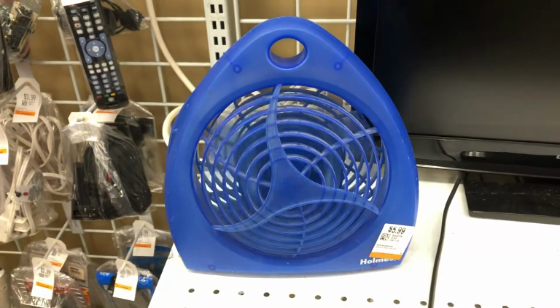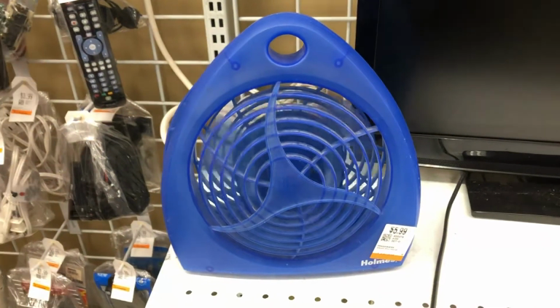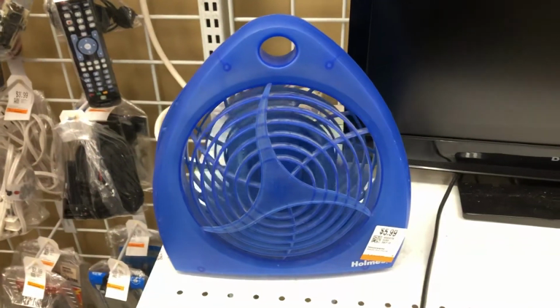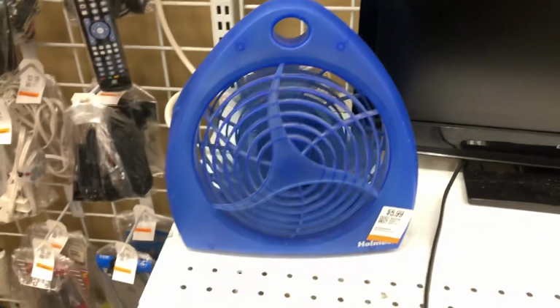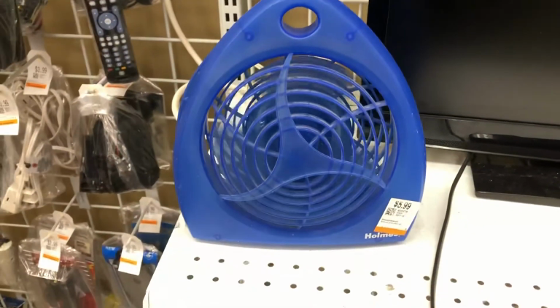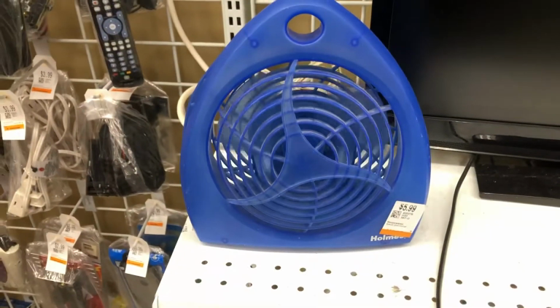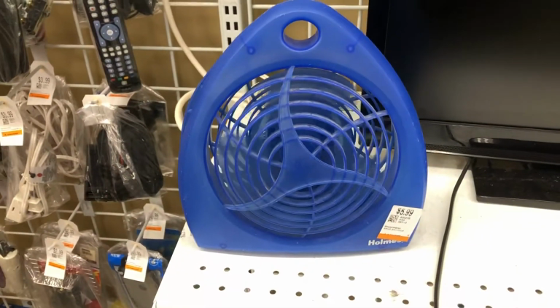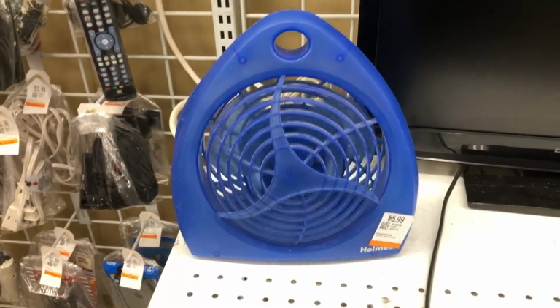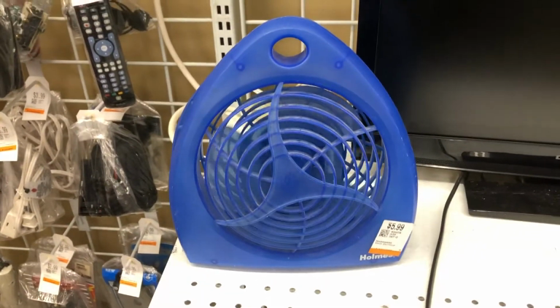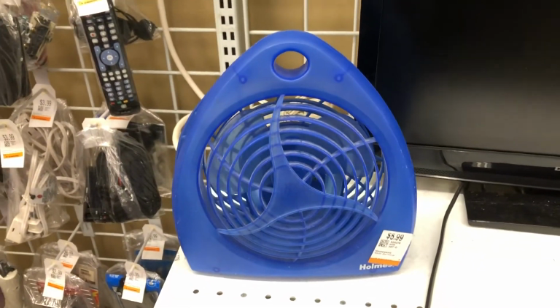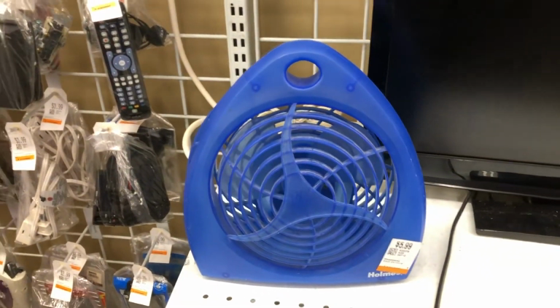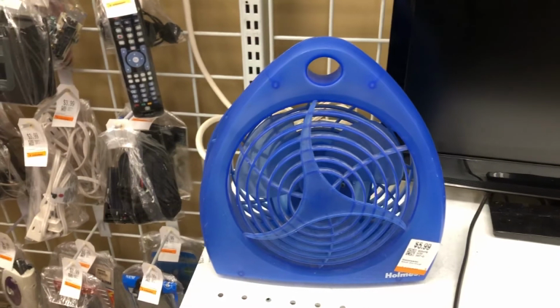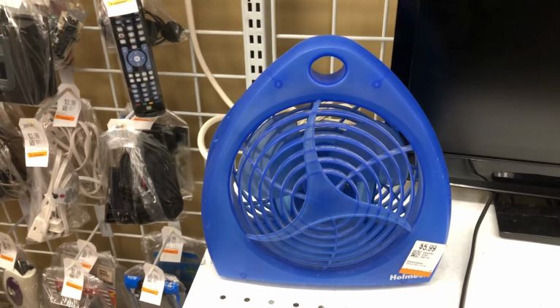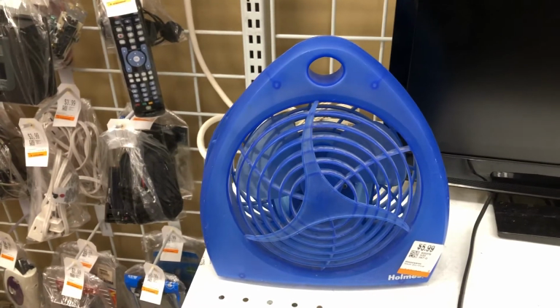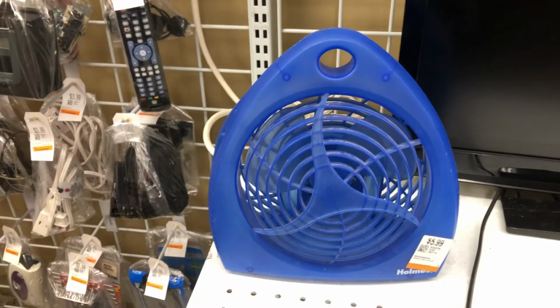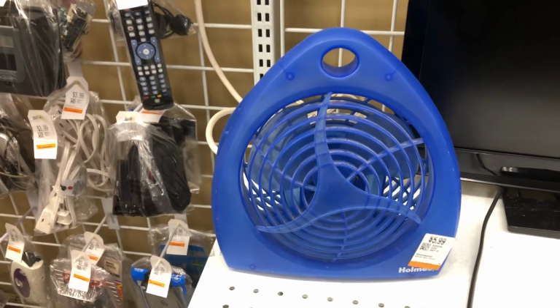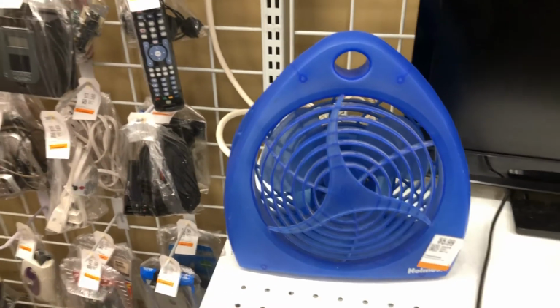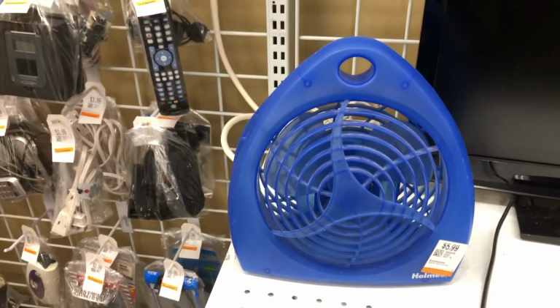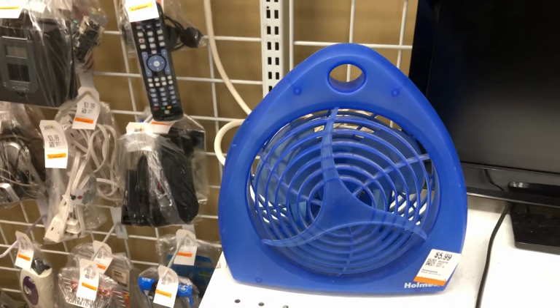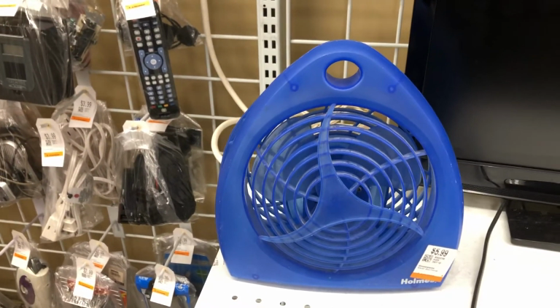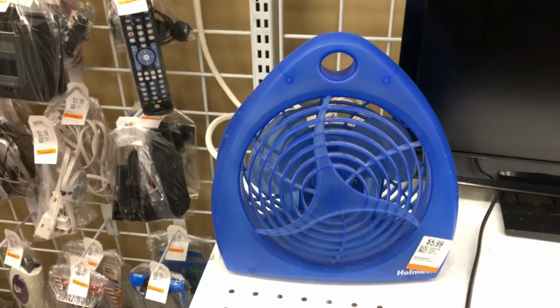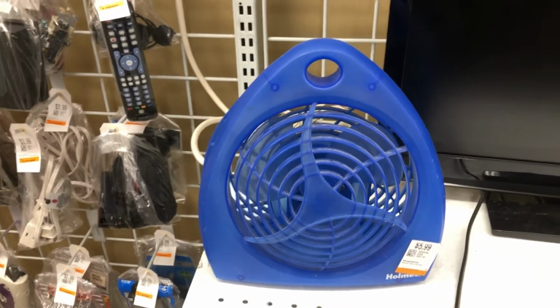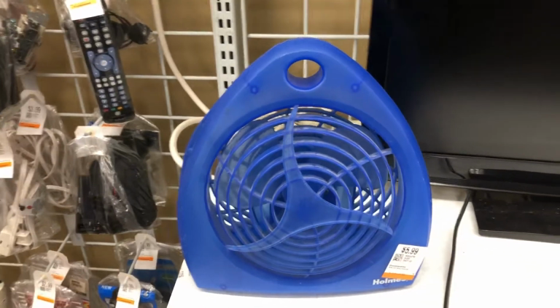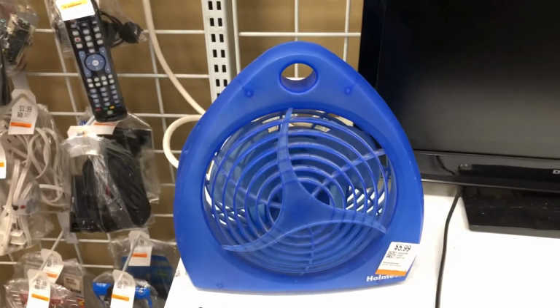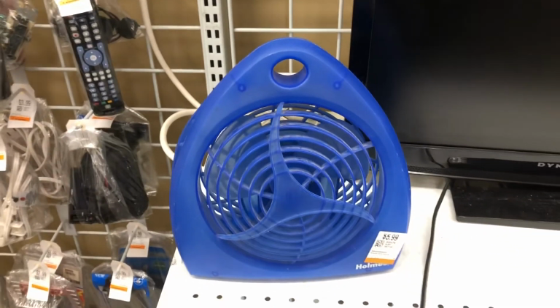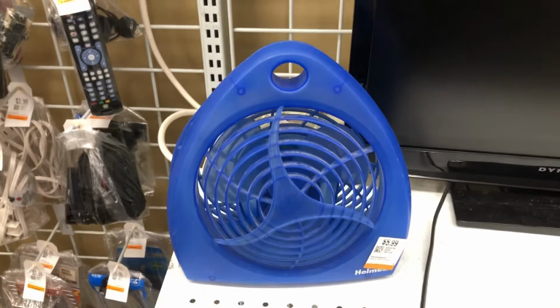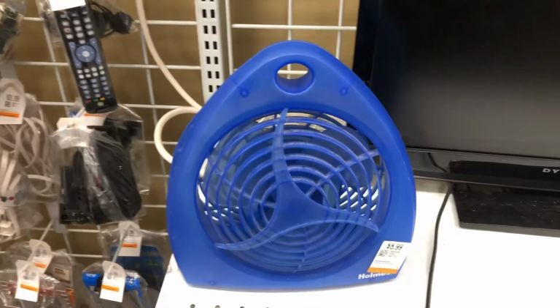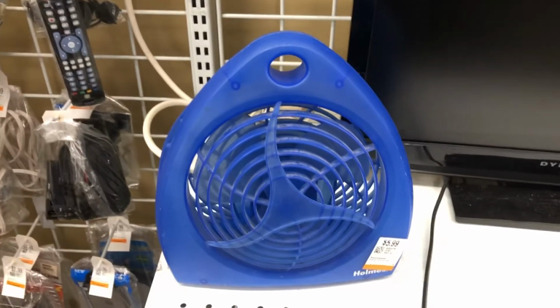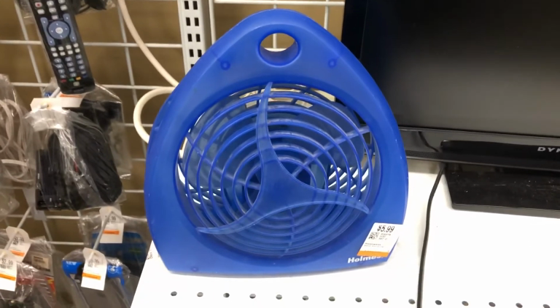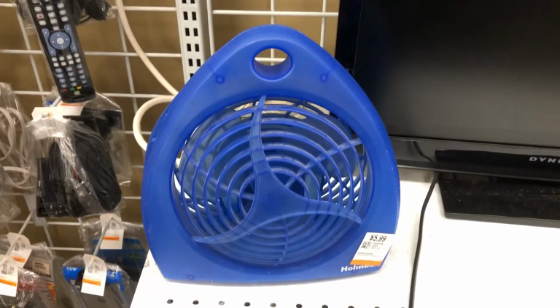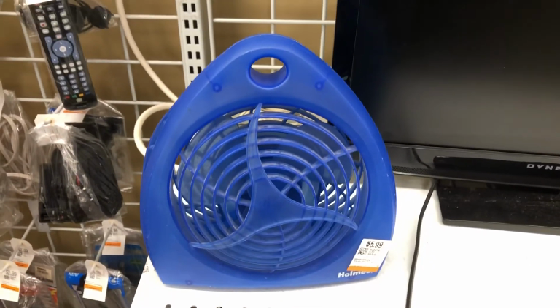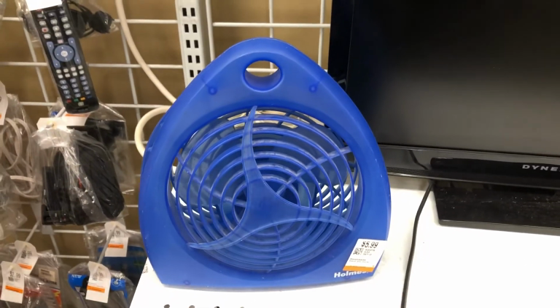Some people who watch my videos see these fans and it's like, 'Oh, I remember having one as a kid,' or 'My grandmother had one,' so it kind of brings nostalgia for some people. Thank you for letting me do the video of it — that'll be it, thanks for watching.